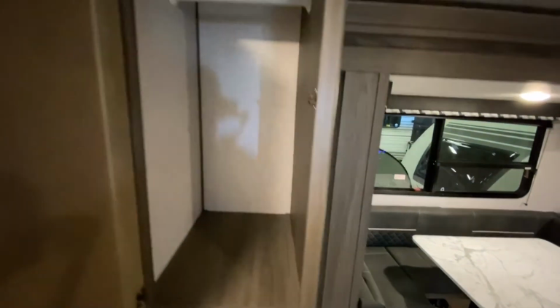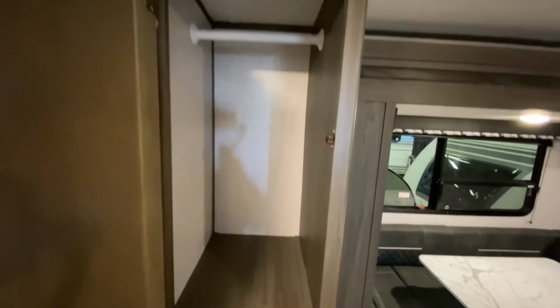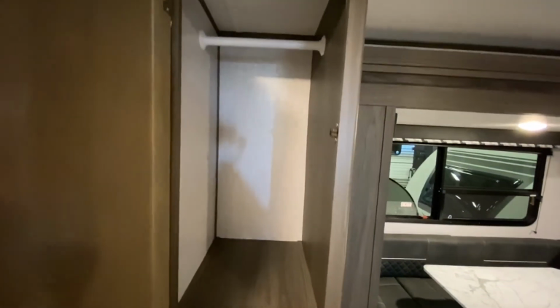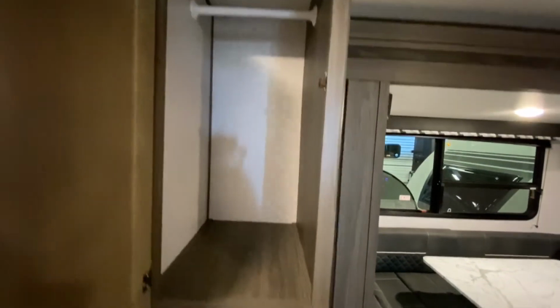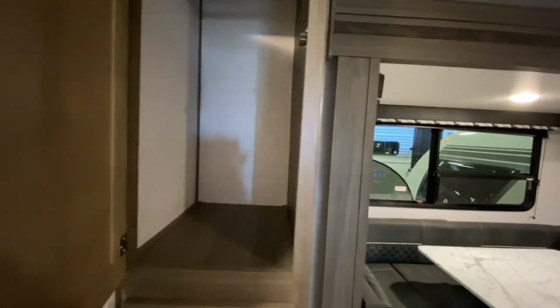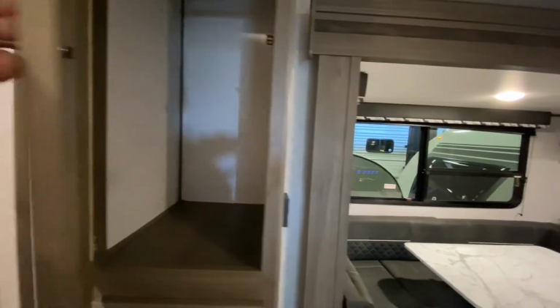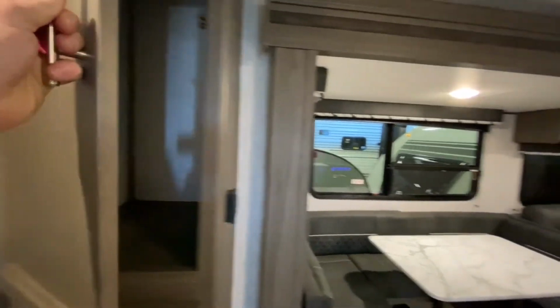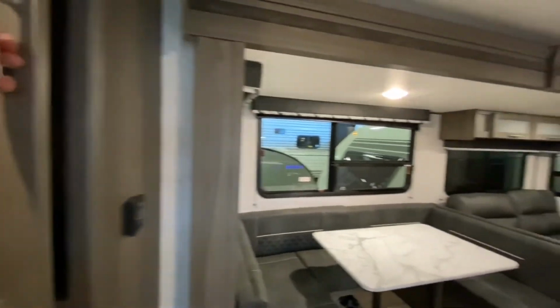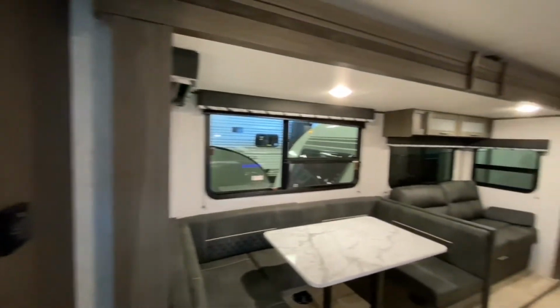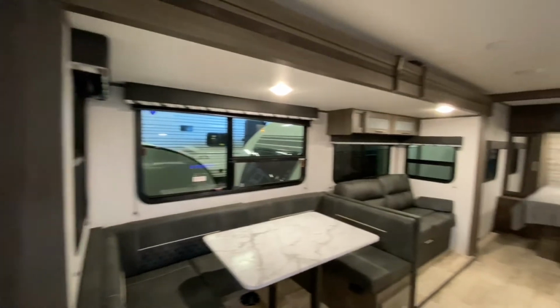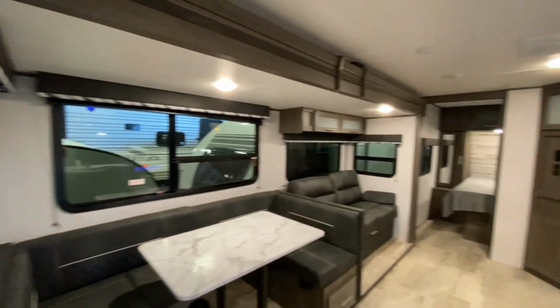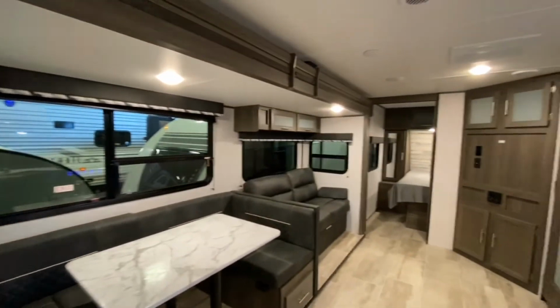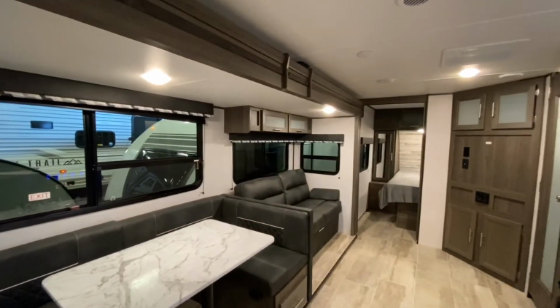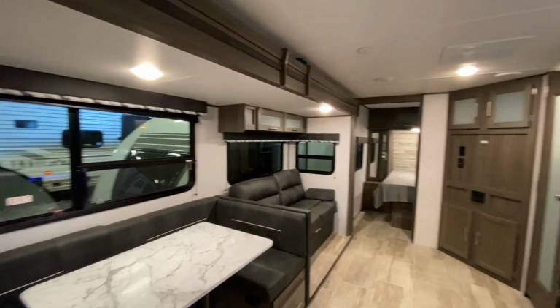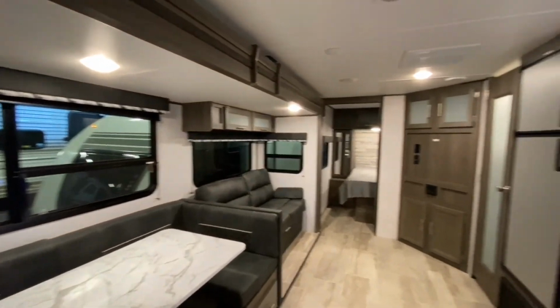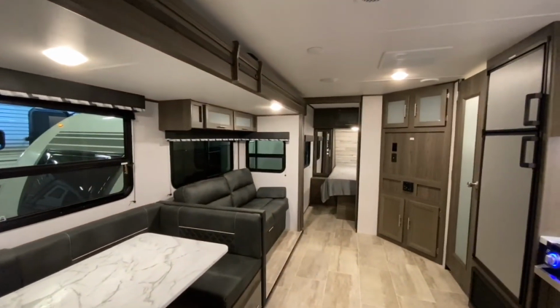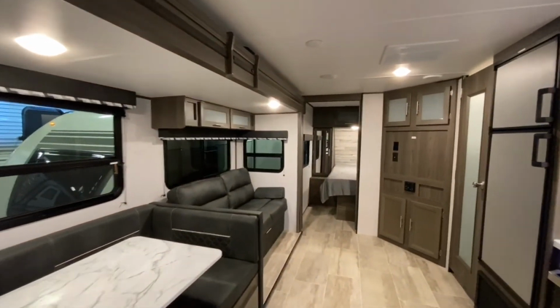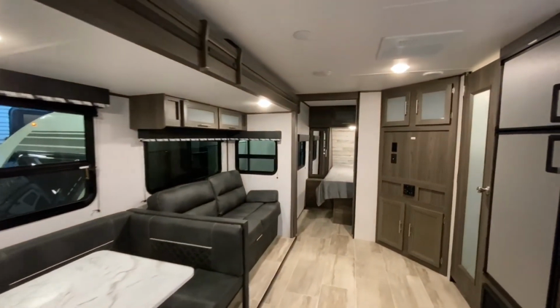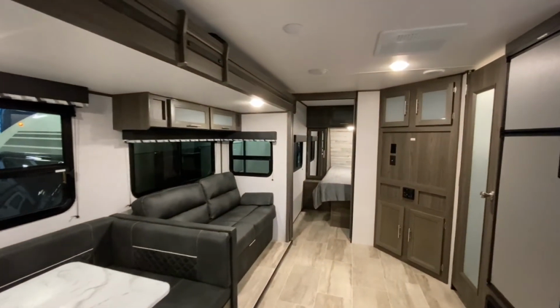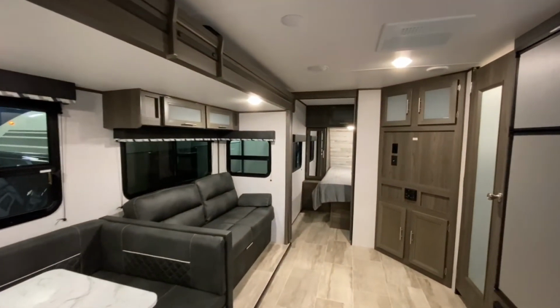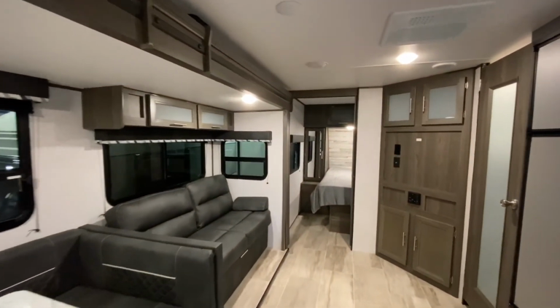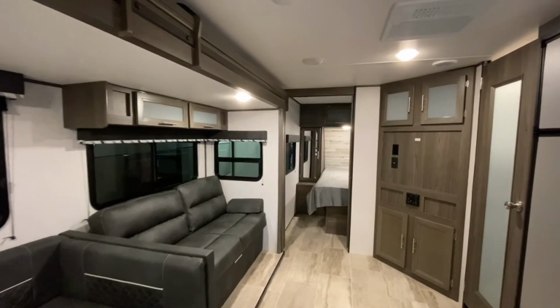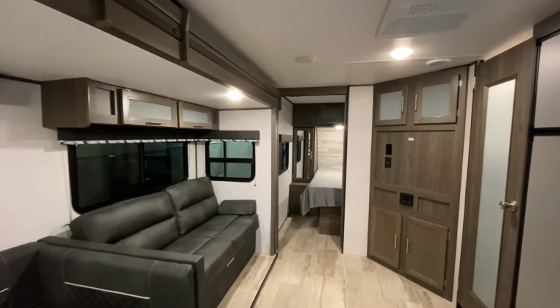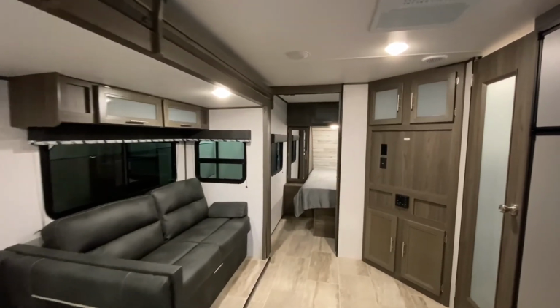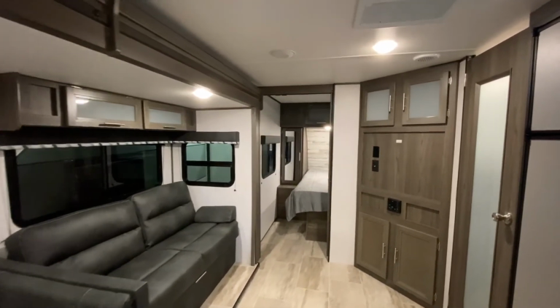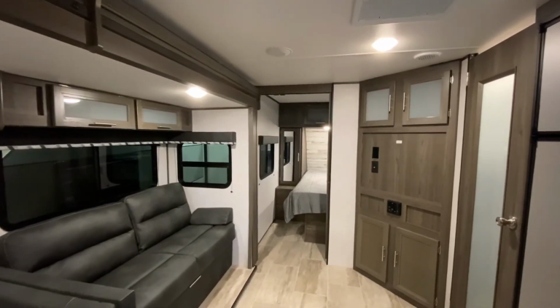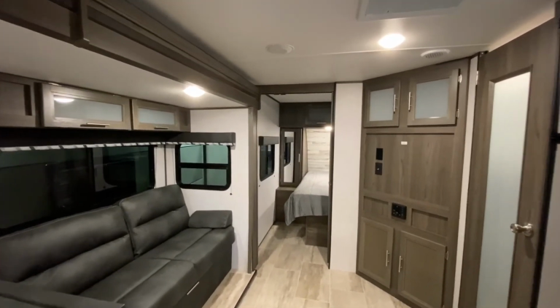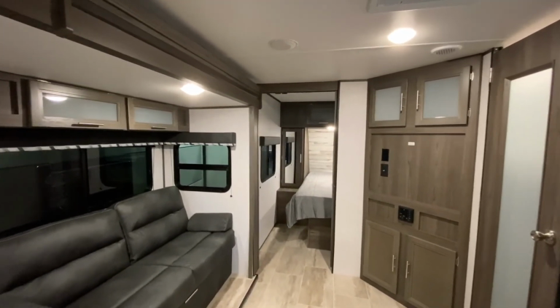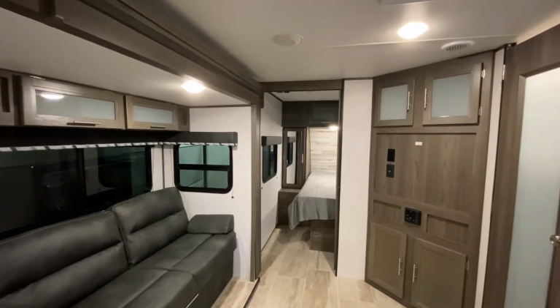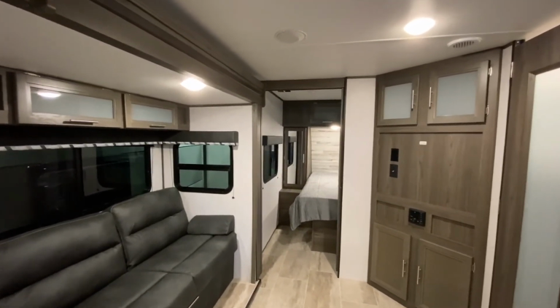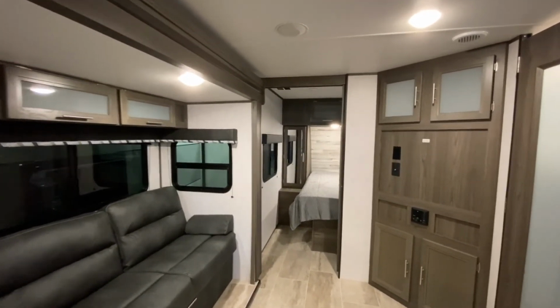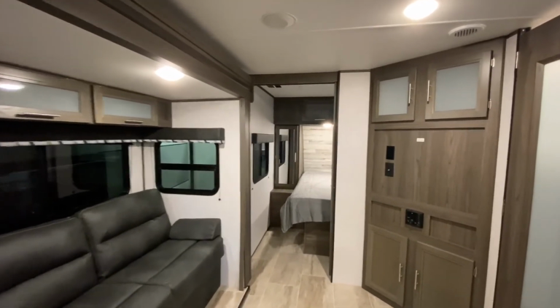And more storage here. So again, this is a 2020 Kodiak Ultralight, stock number 3436. If you have any questions about this unit or any others, please give us a call.